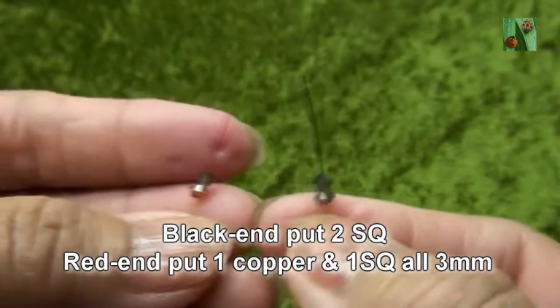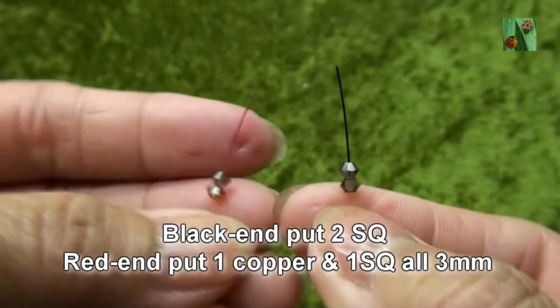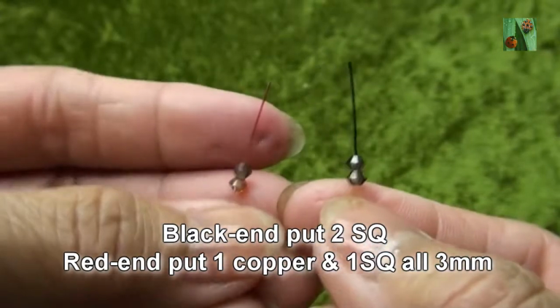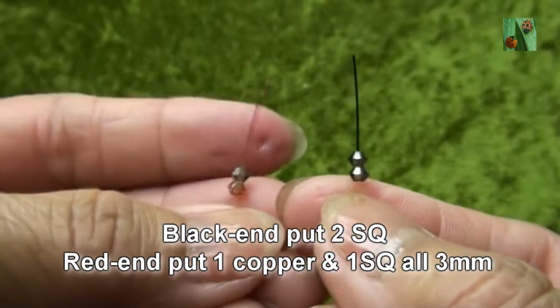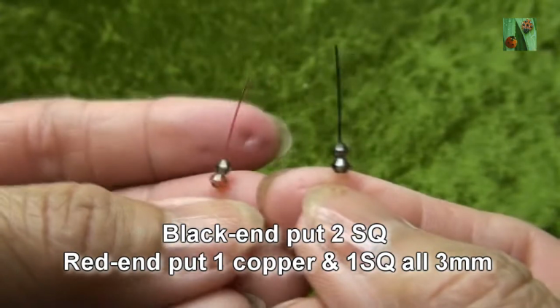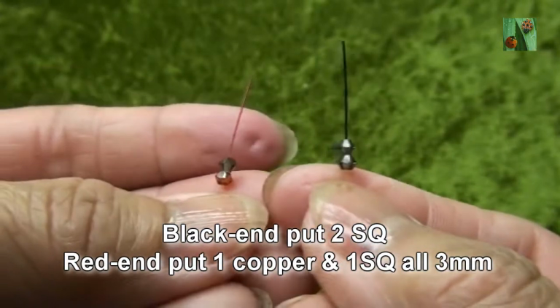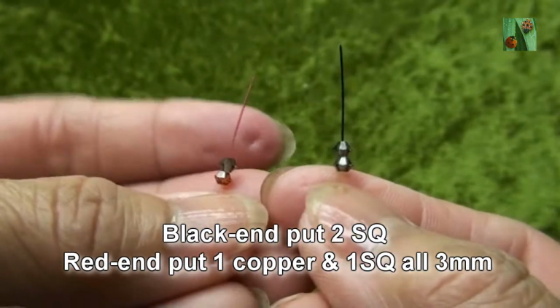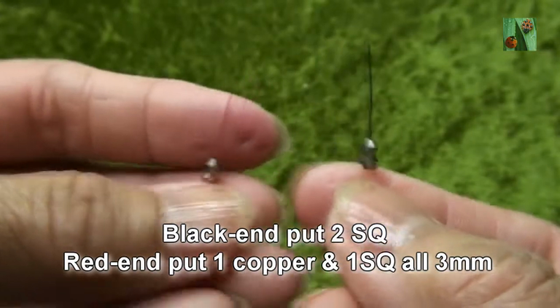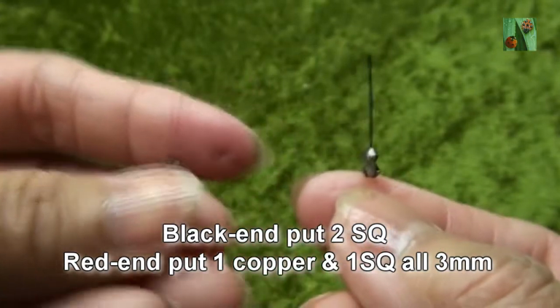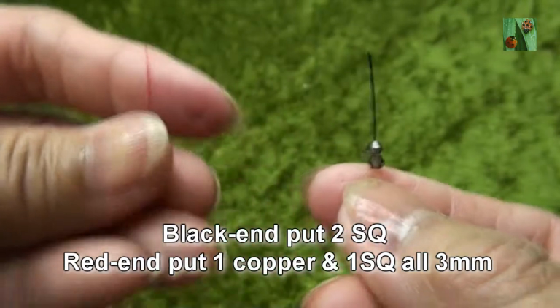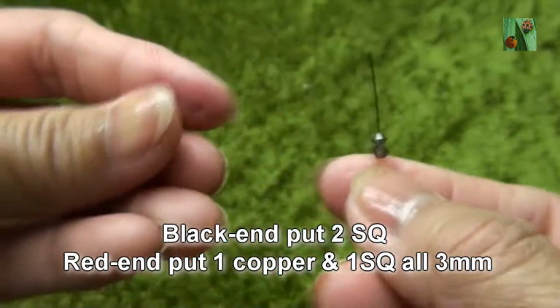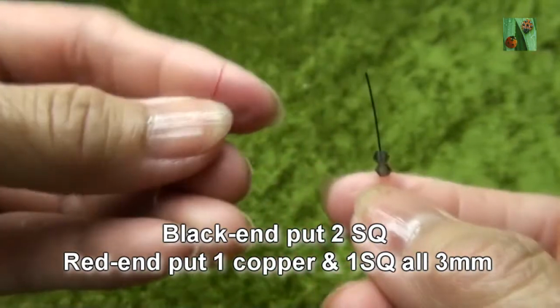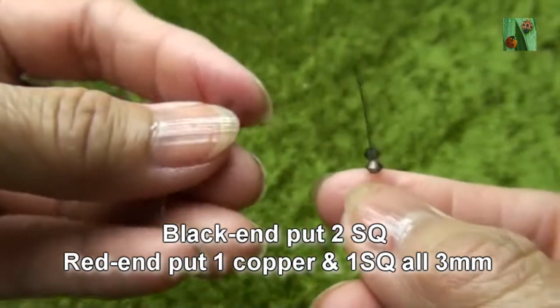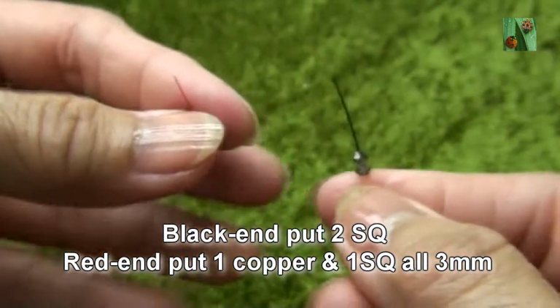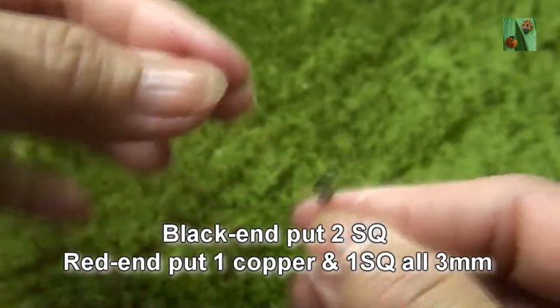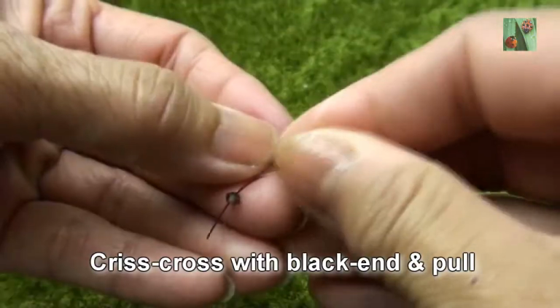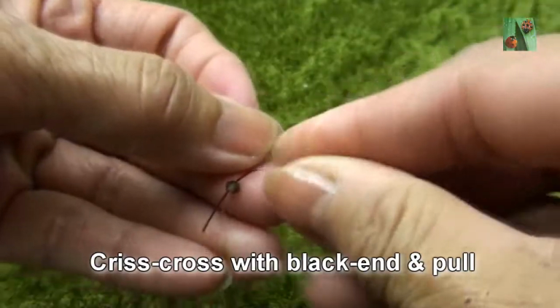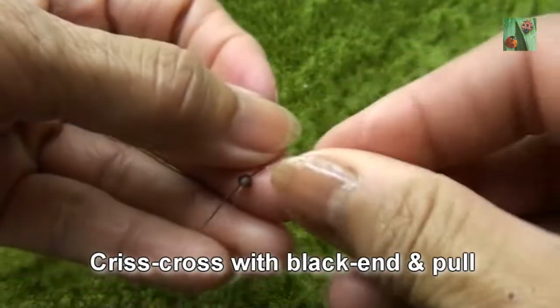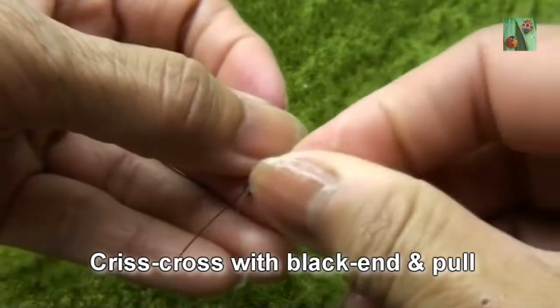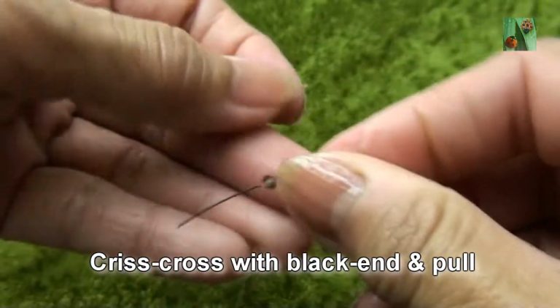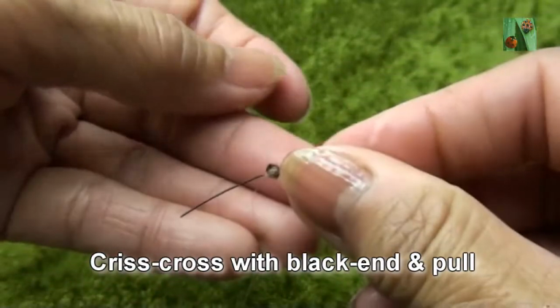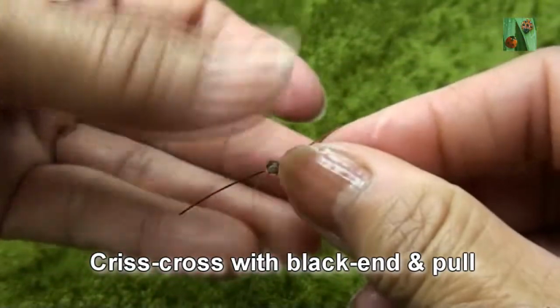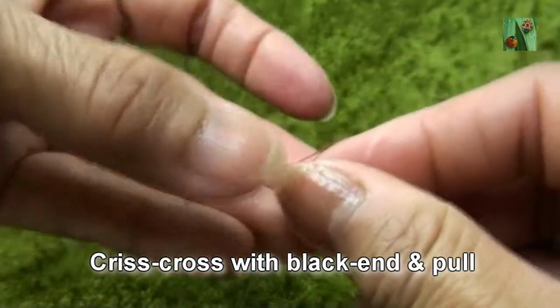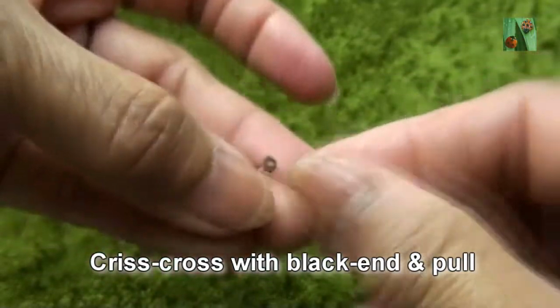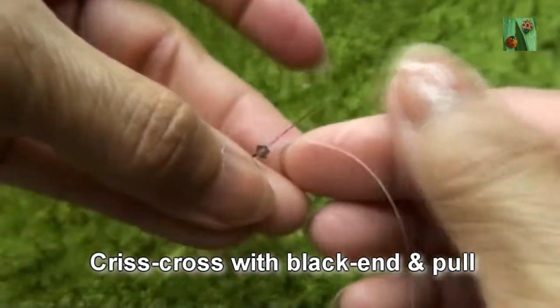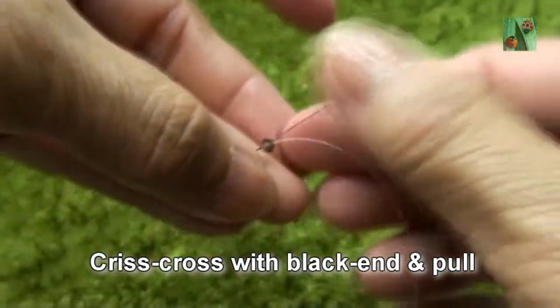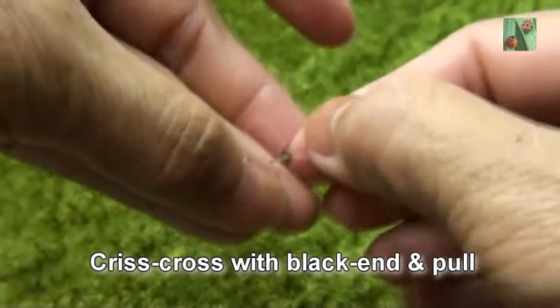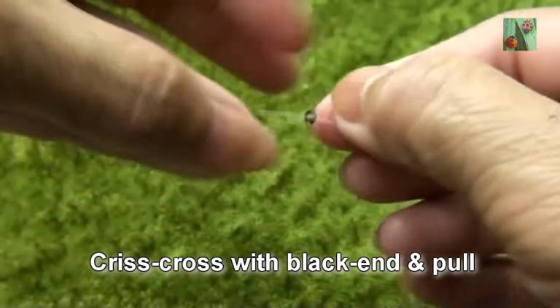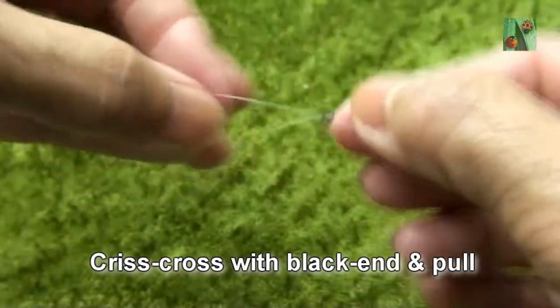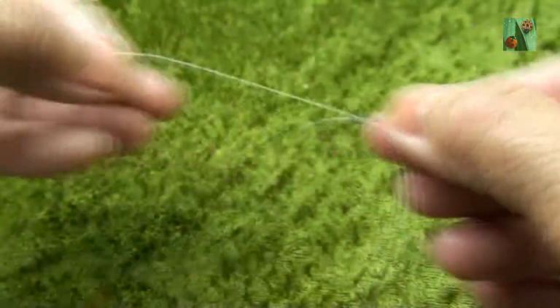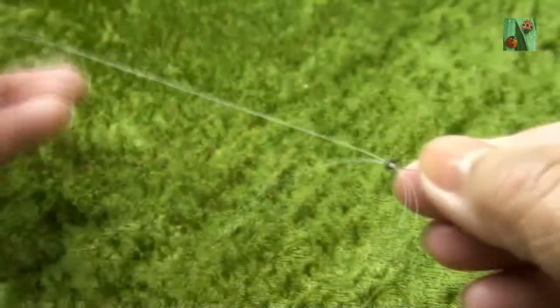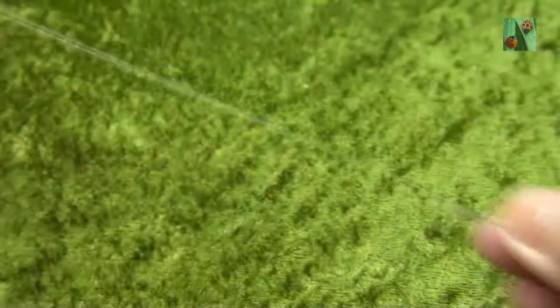Black end put two smokey quartz, red end put one copper and one smokey quartz or 3mm. Criss-cross with black end and pull.